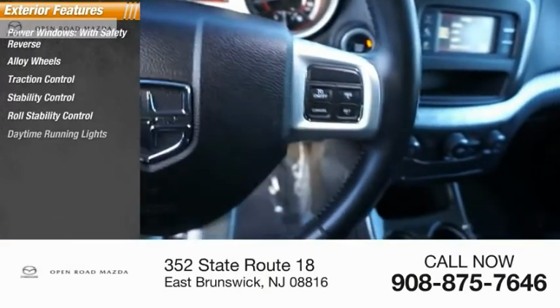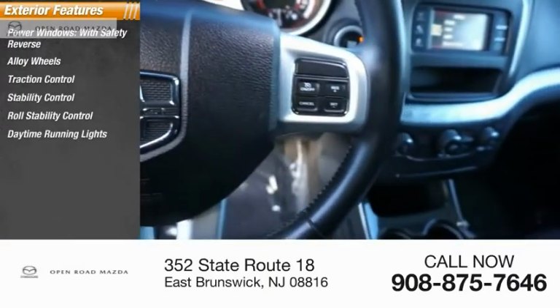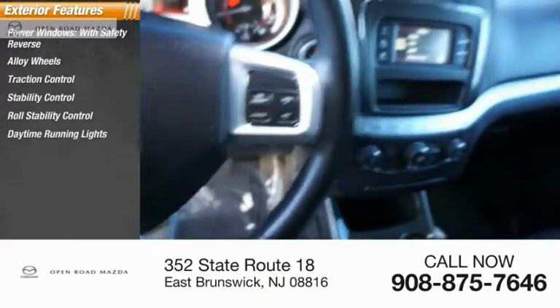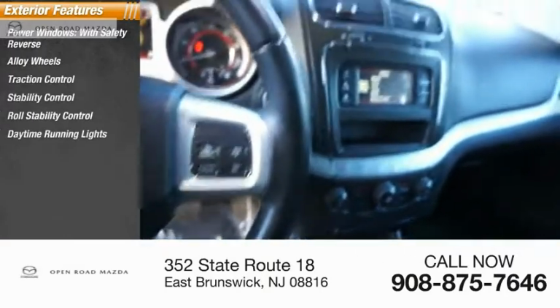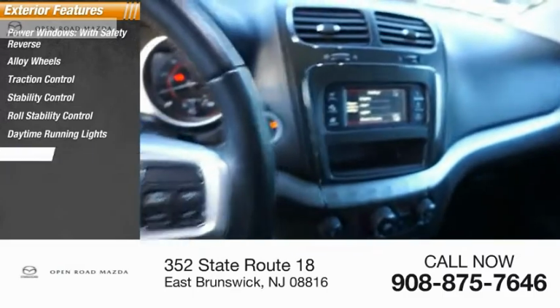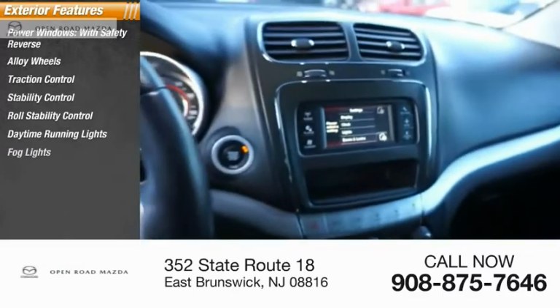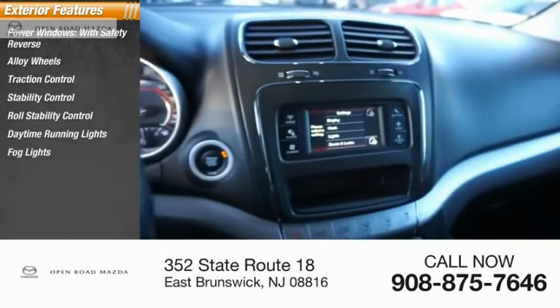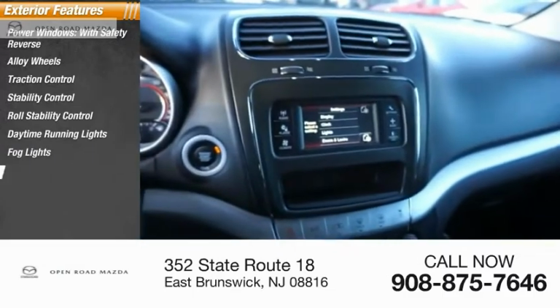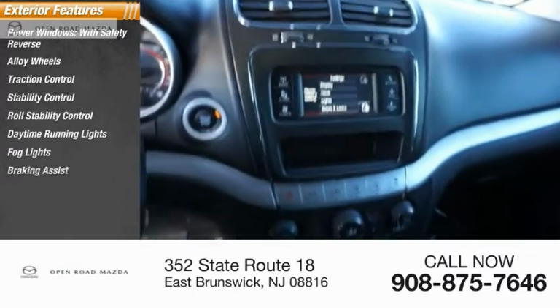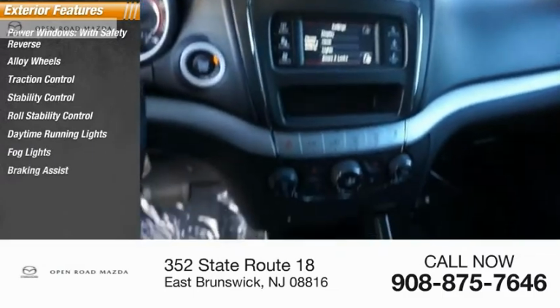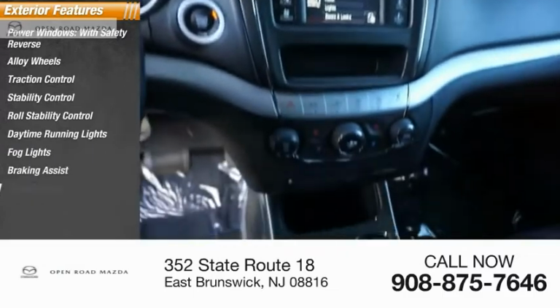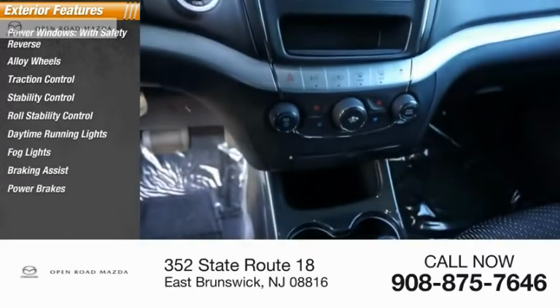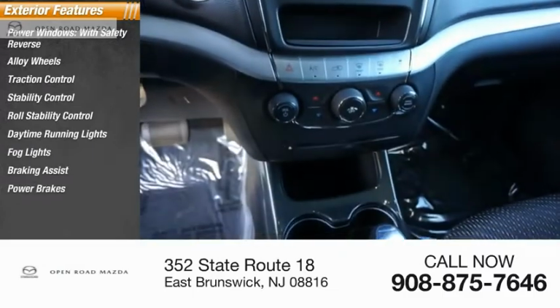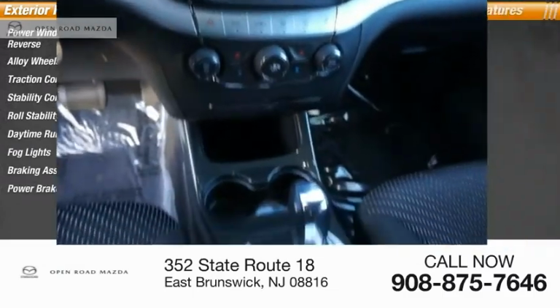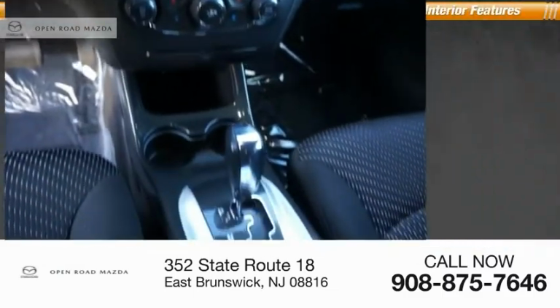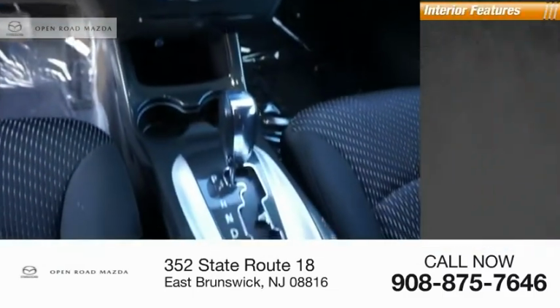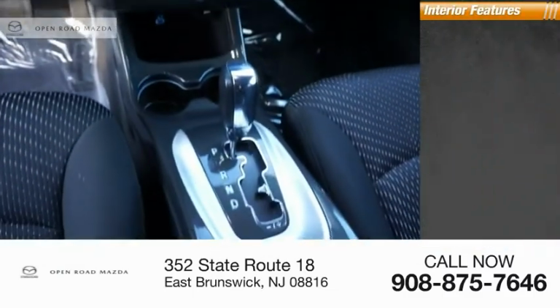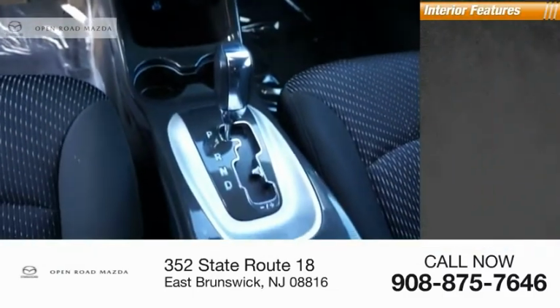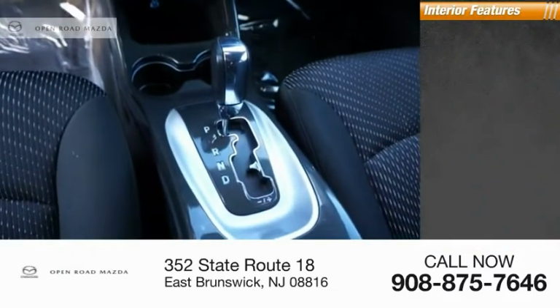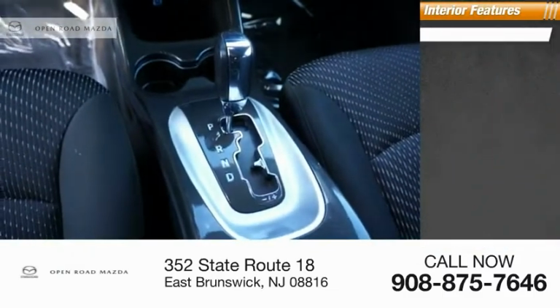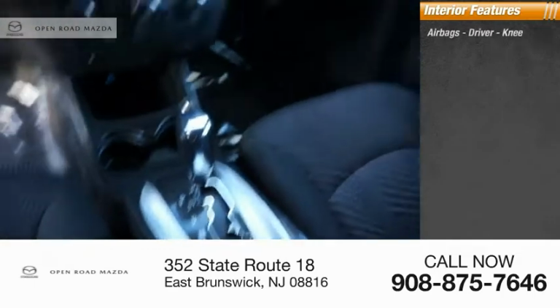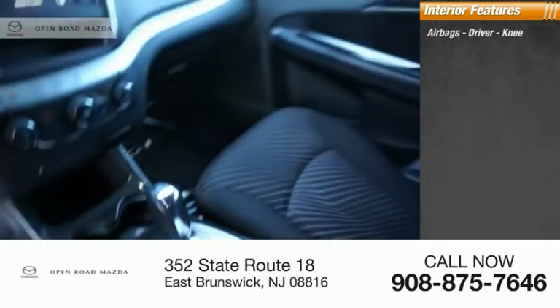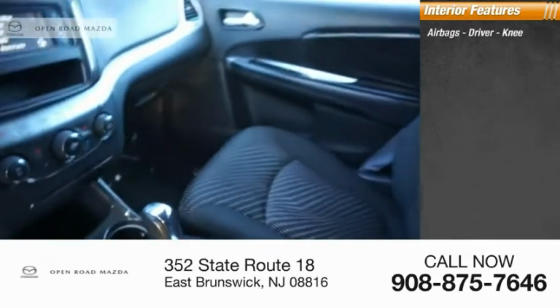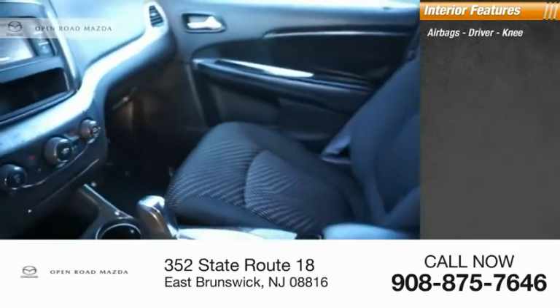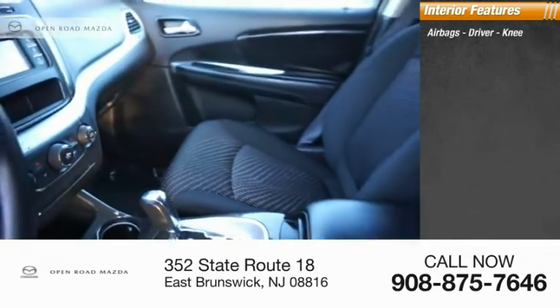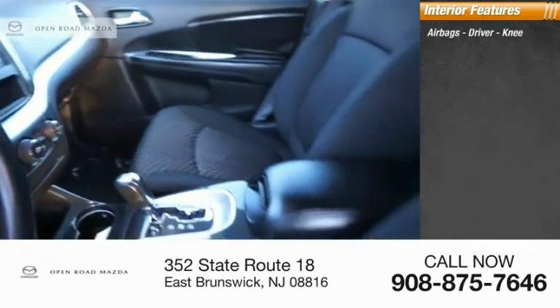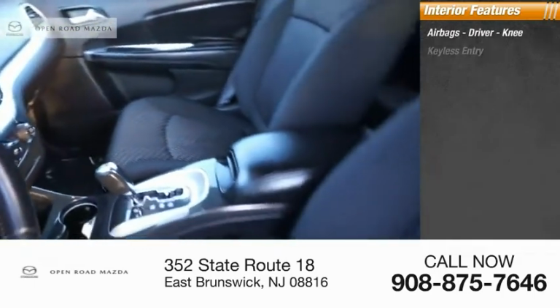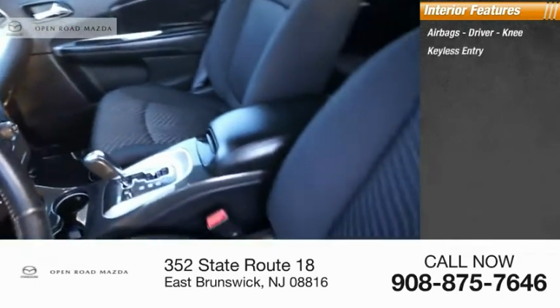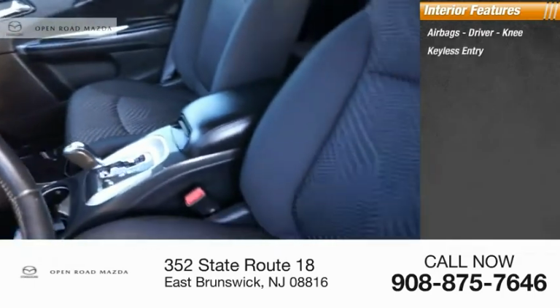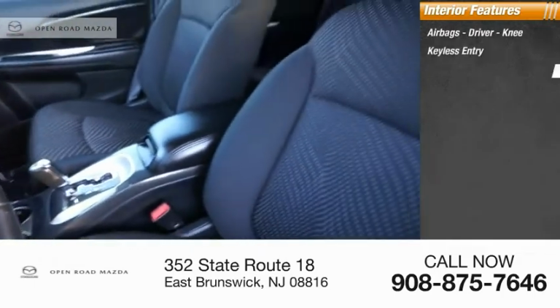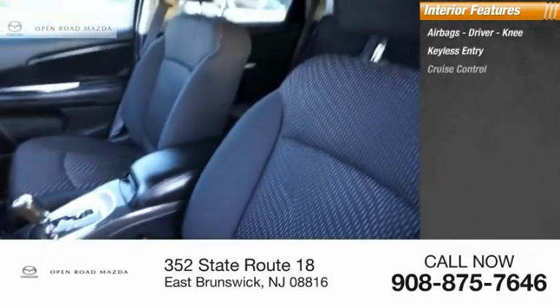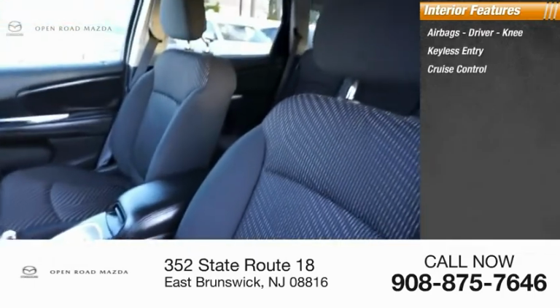Additional features include daytime running lights, fog lights, braking assist, and power brakes. Inside you'll find airbags — driver and knee — keyless entry, and cruise control.